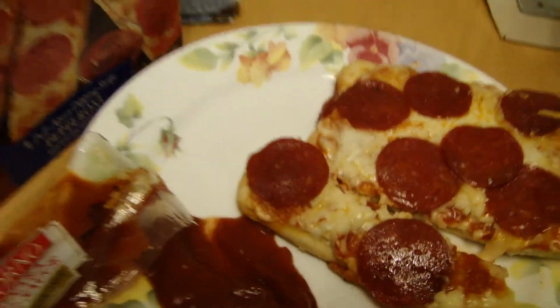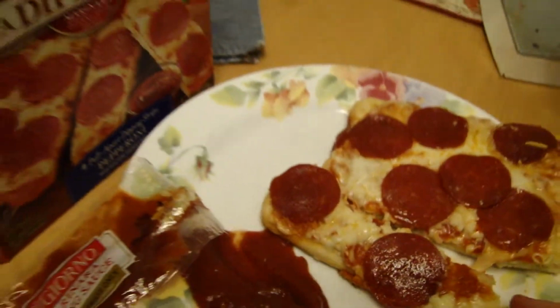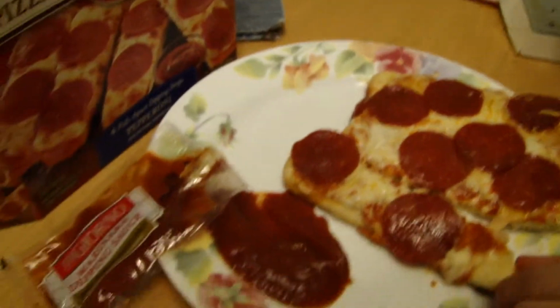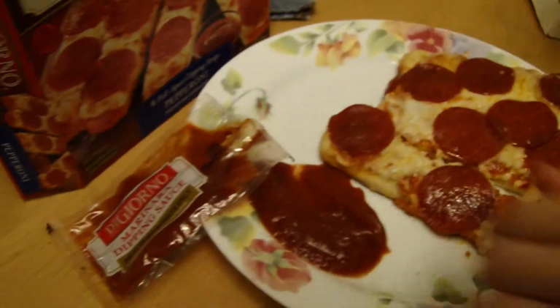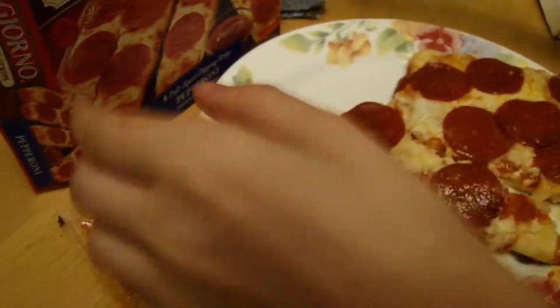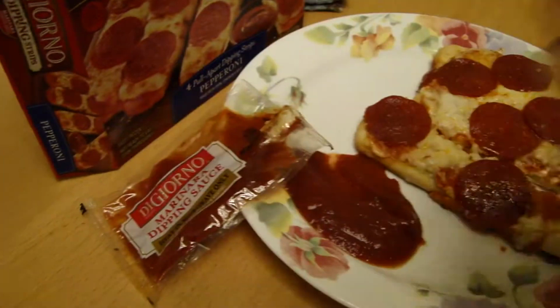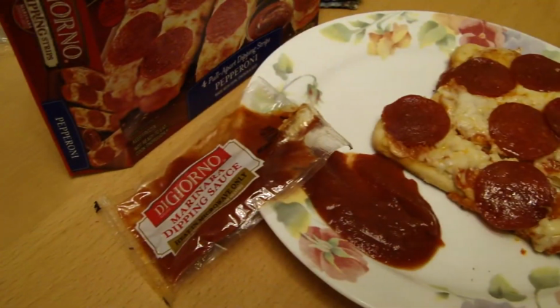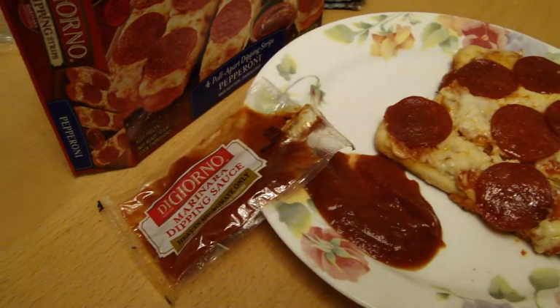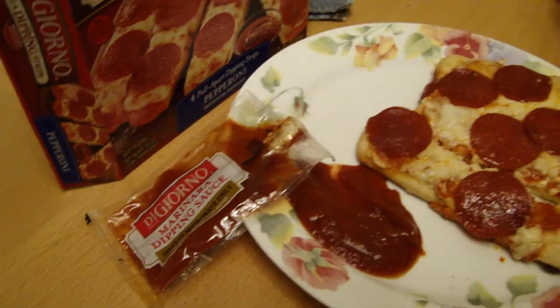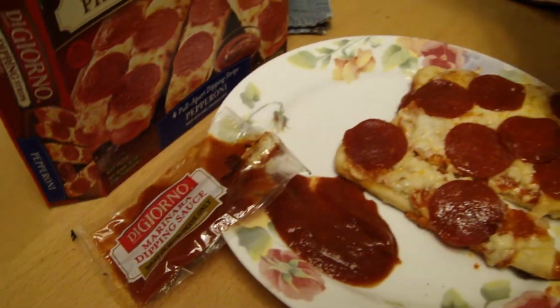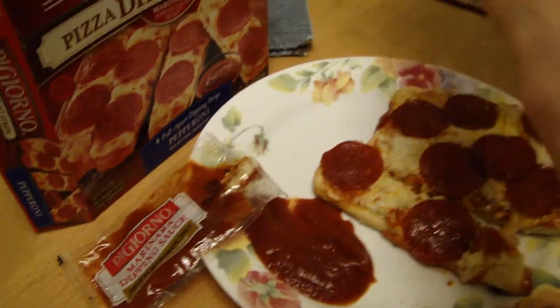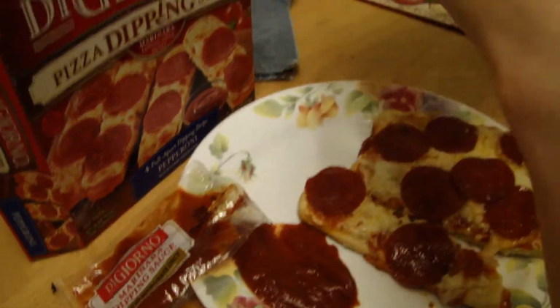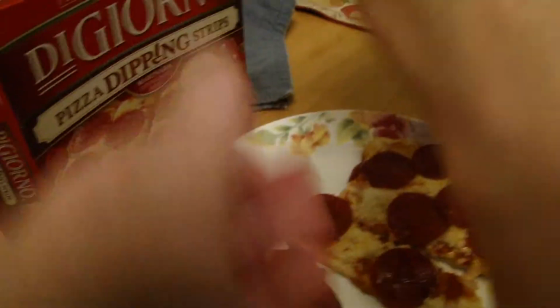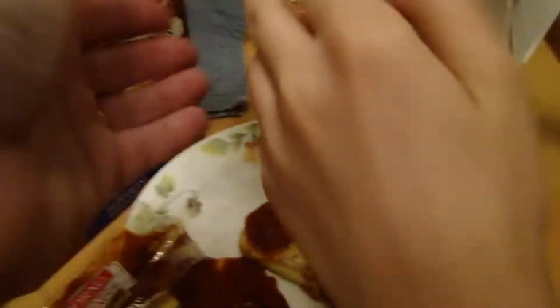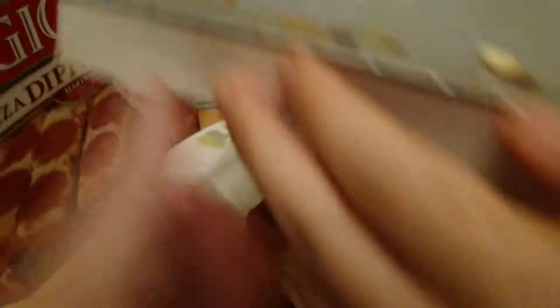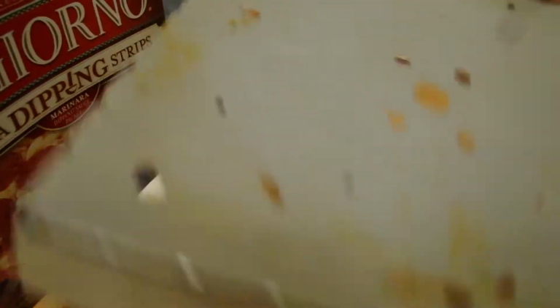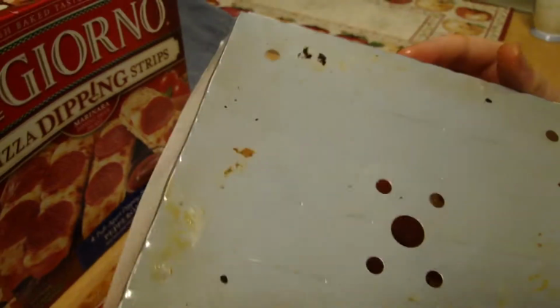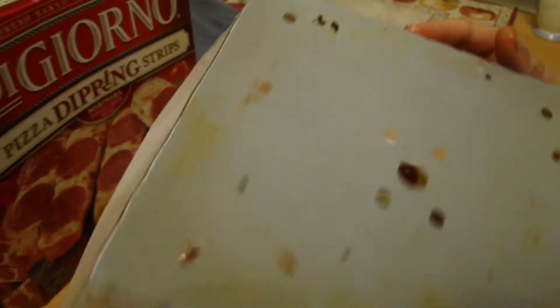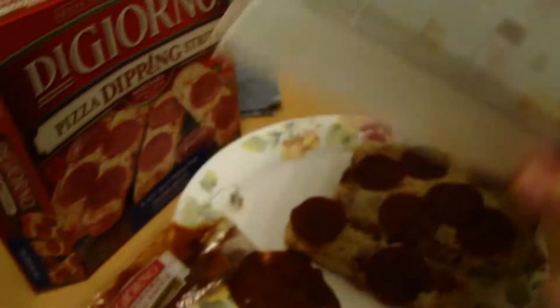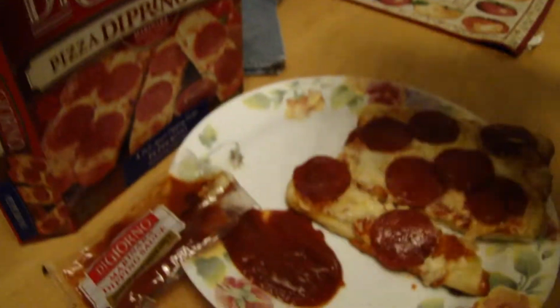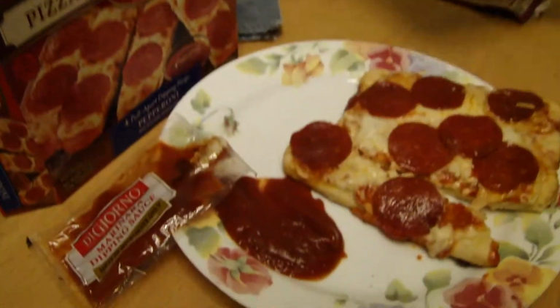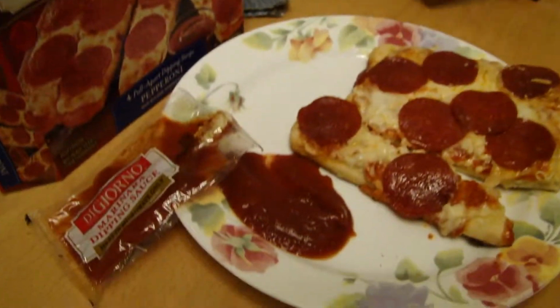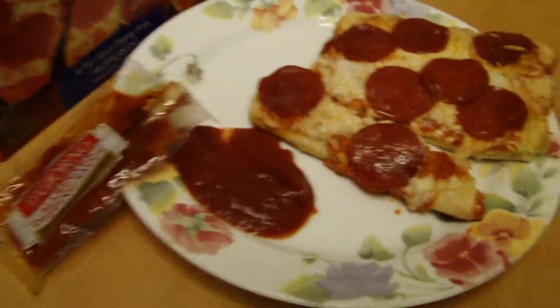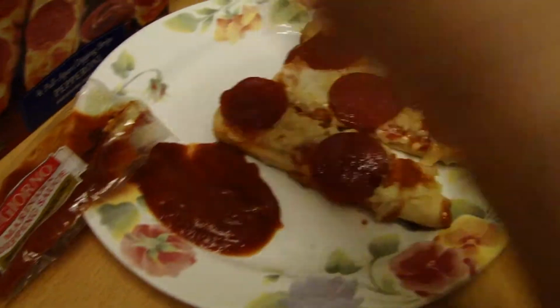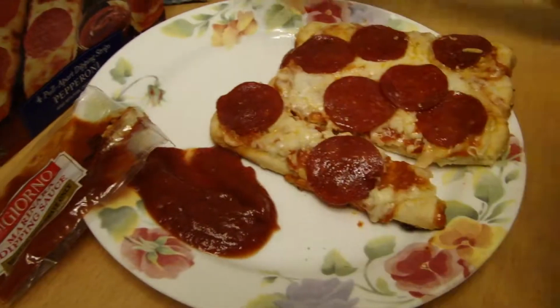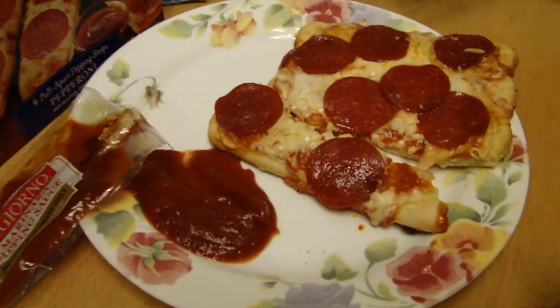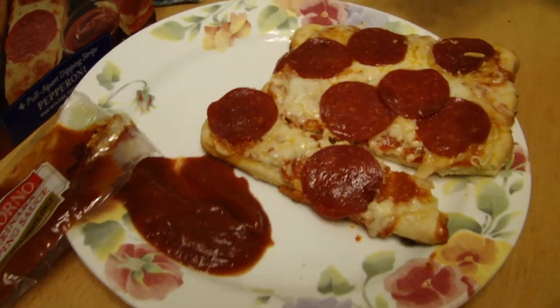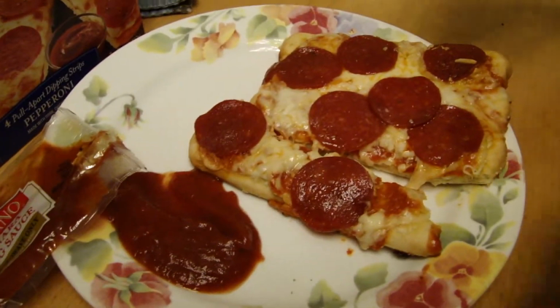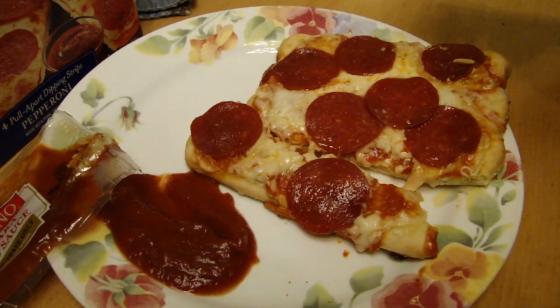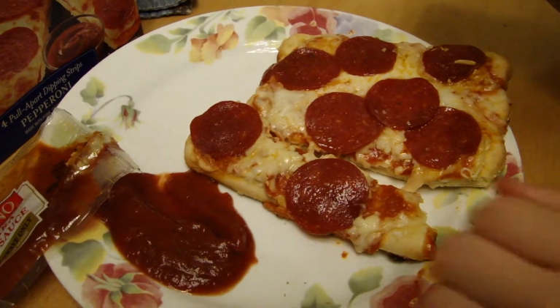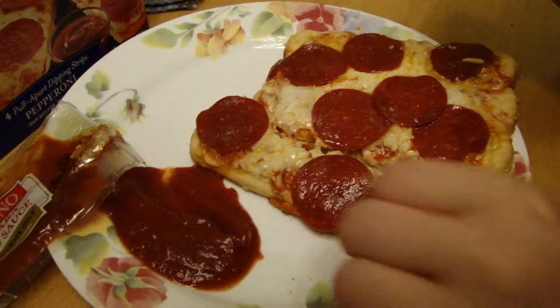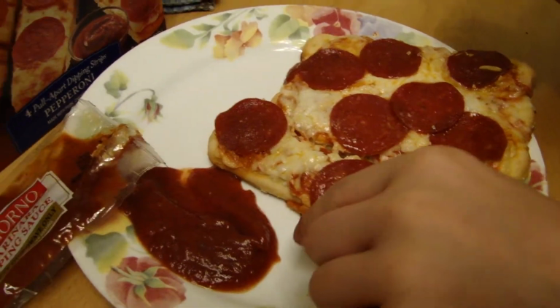Show them the tray you cook it on. This. You can get bigger sizes than this. Alright. So 5 out of 10? Yeah.